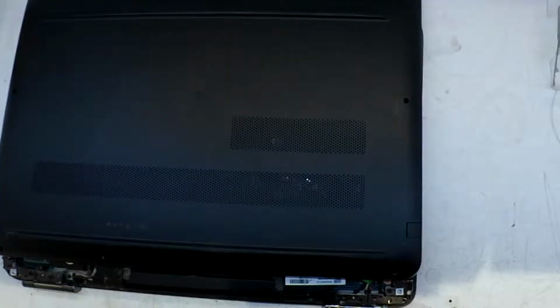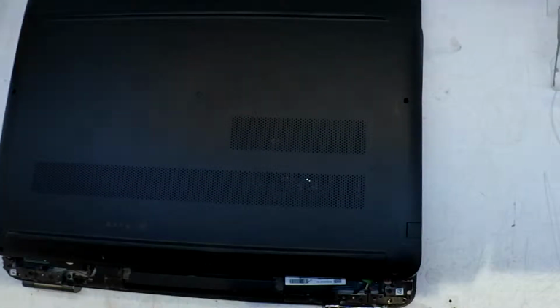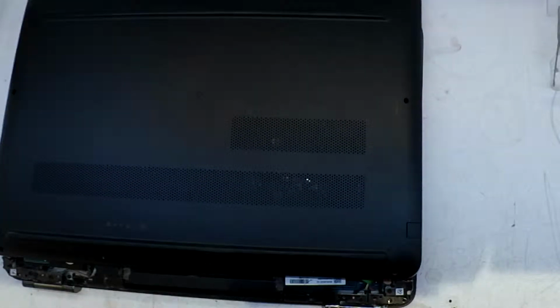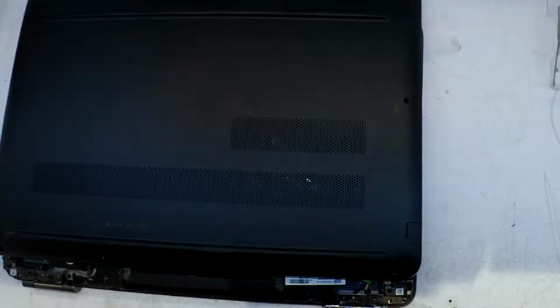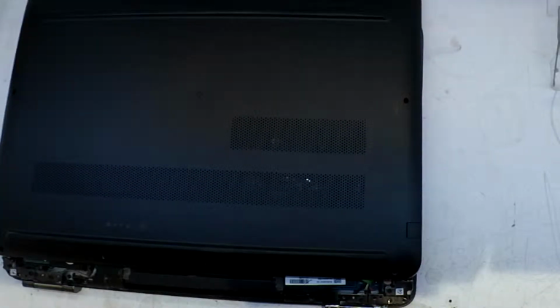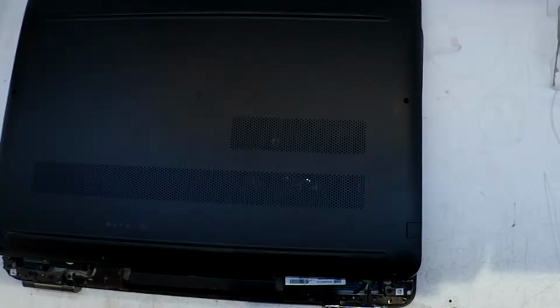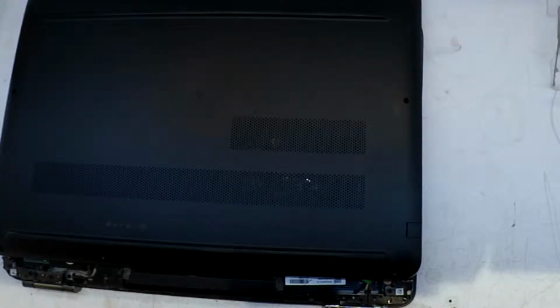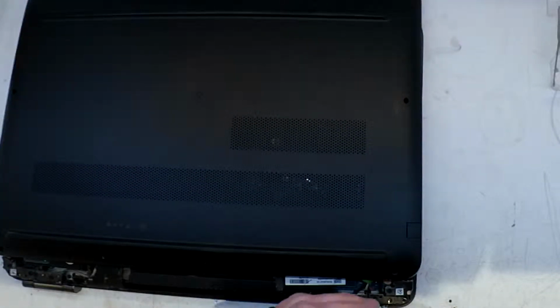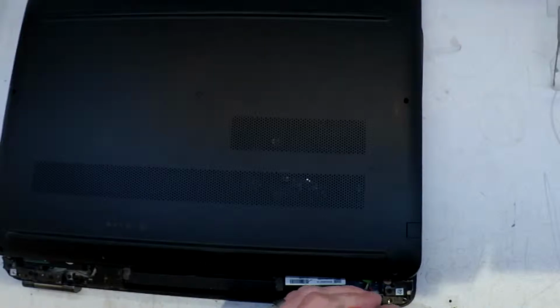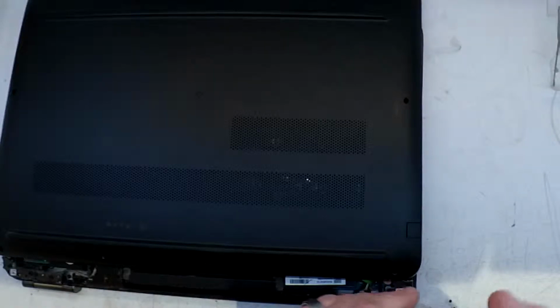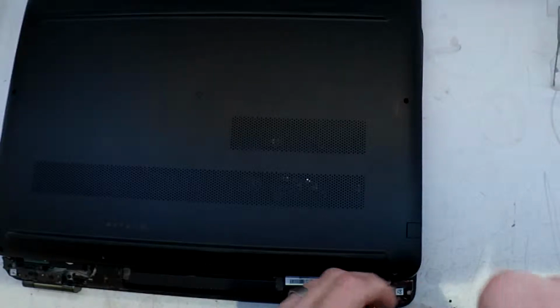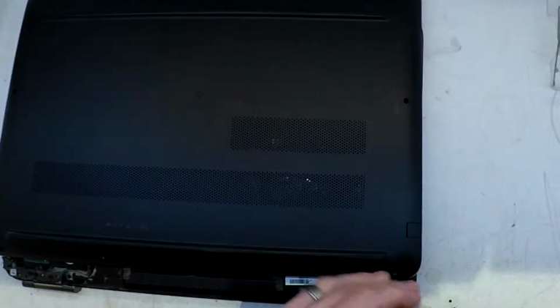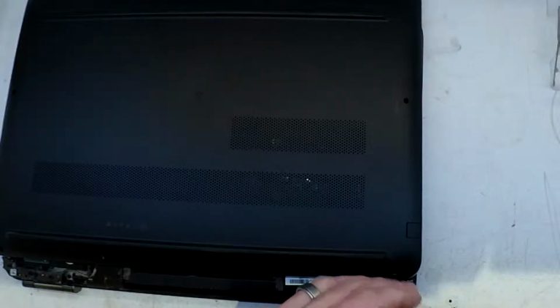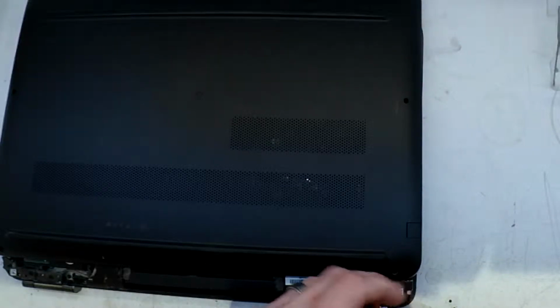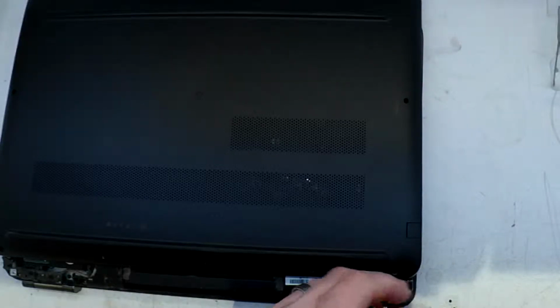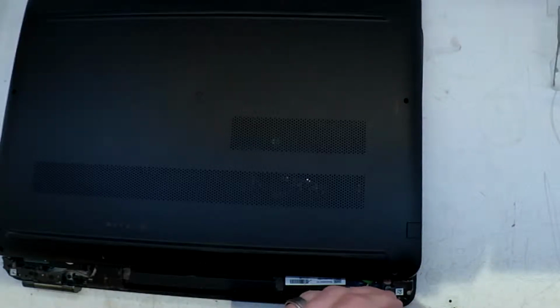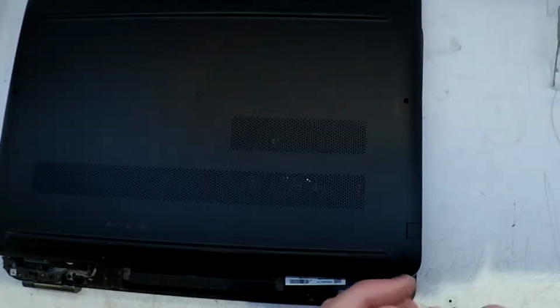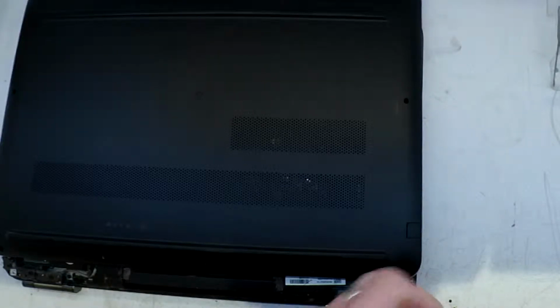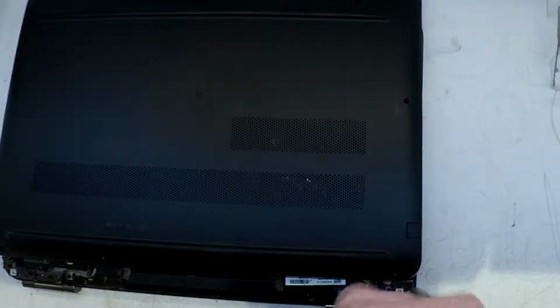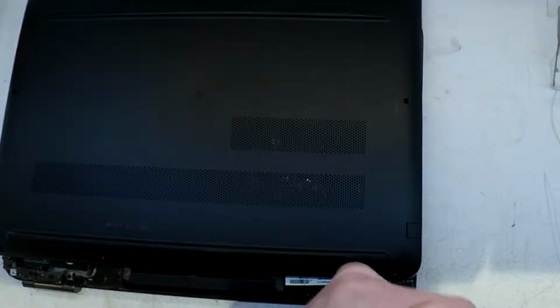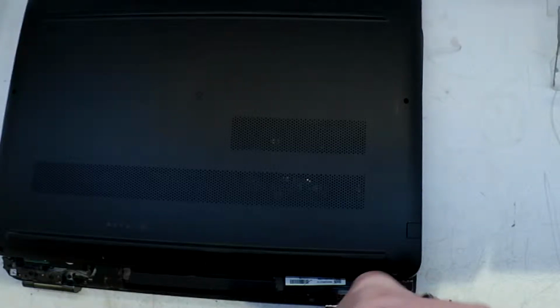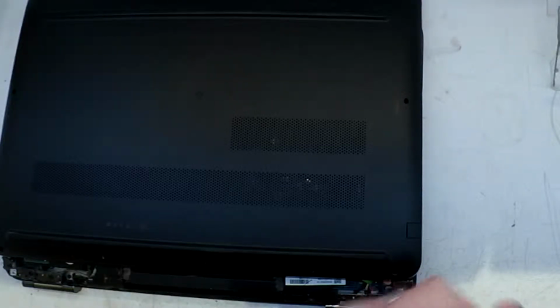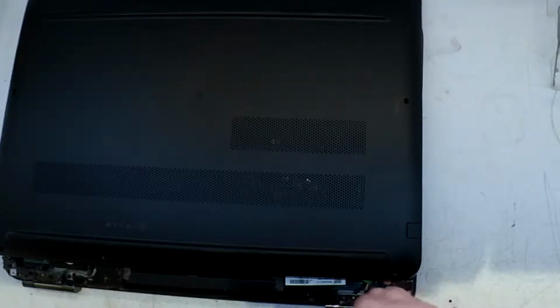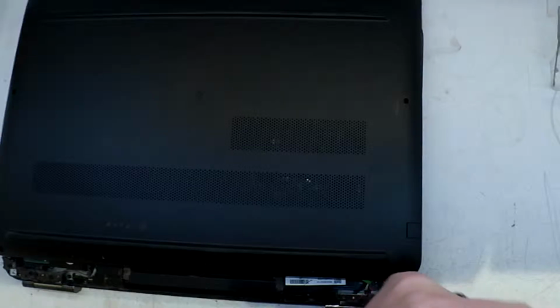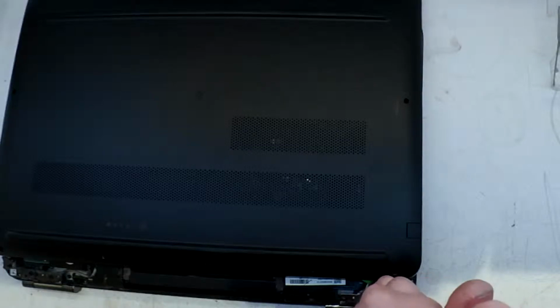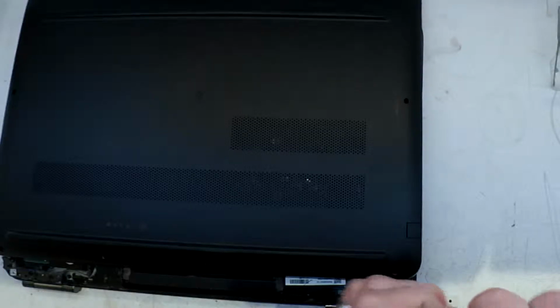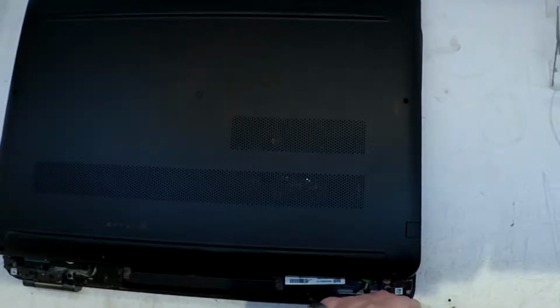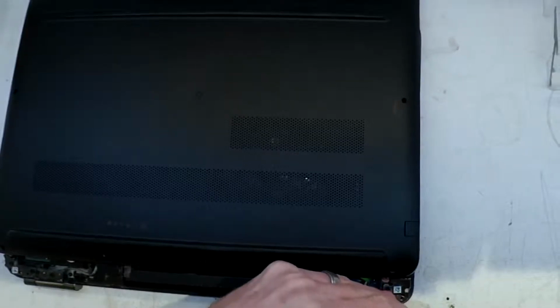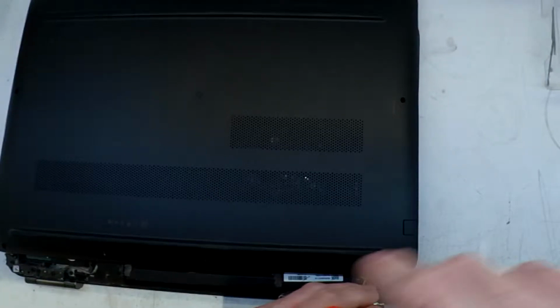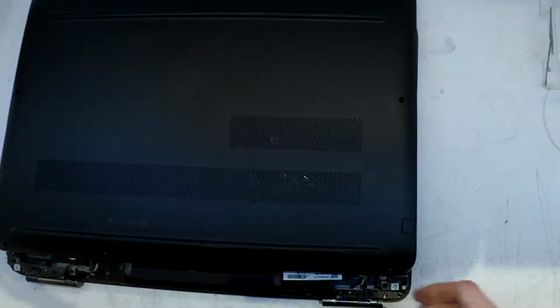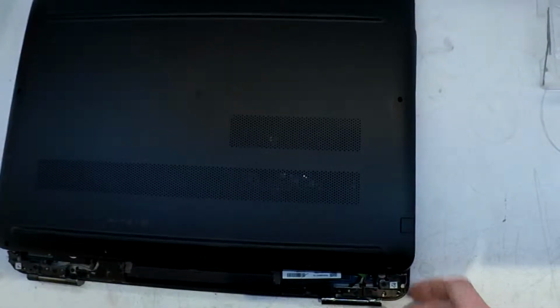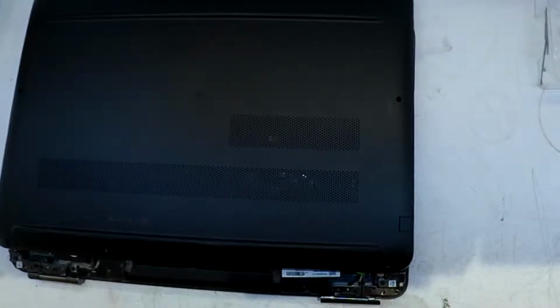I'm going to let the video play out from here. Hopefully this information helps if your HP laptop — or just any laptop in general — isn't charging.